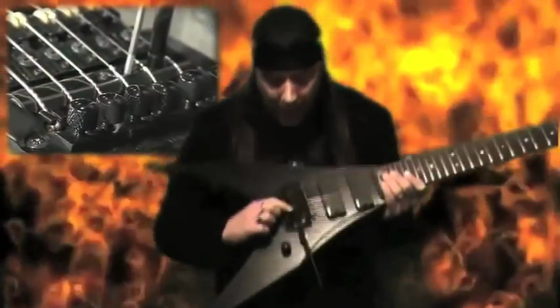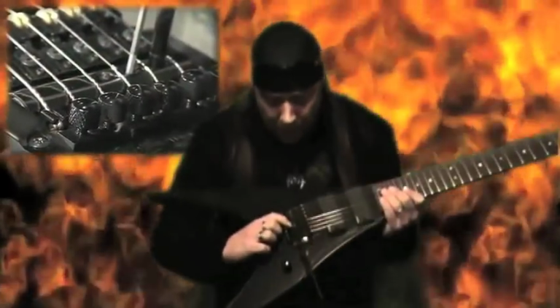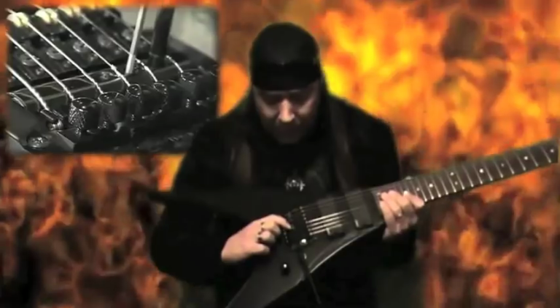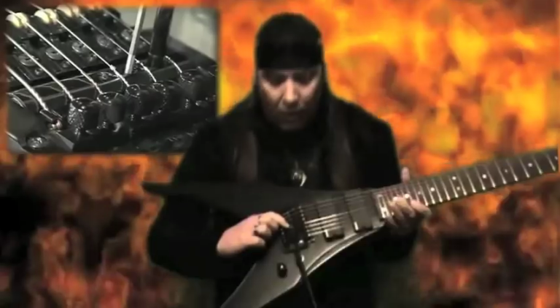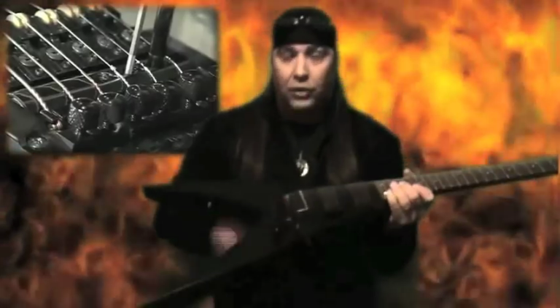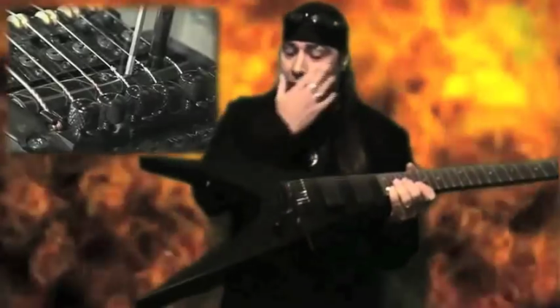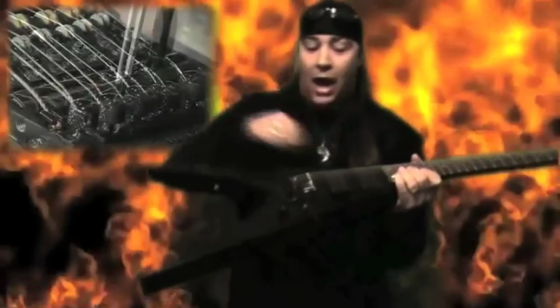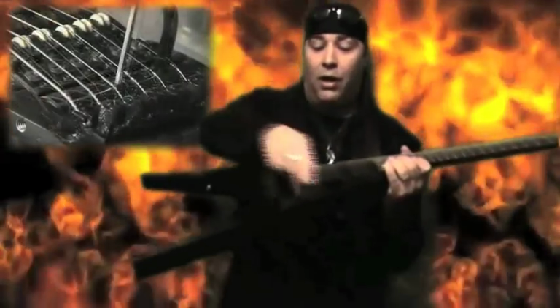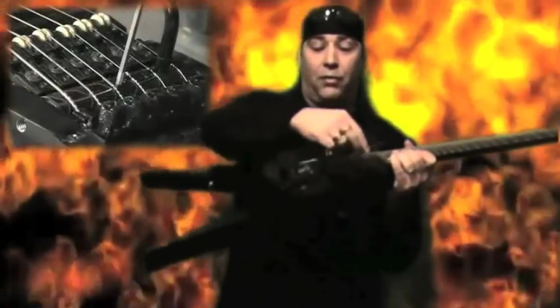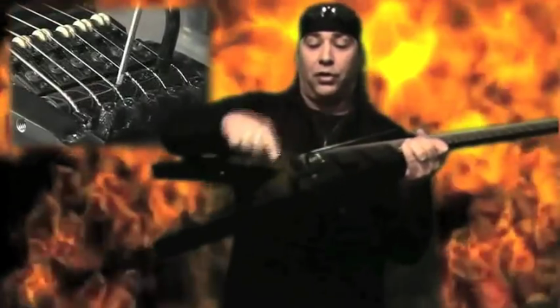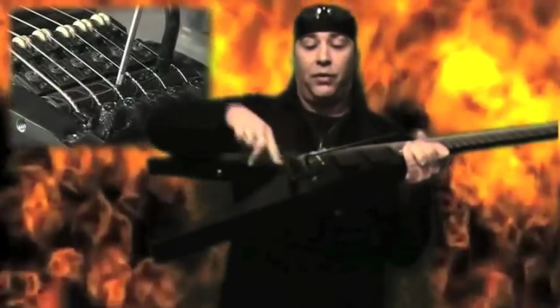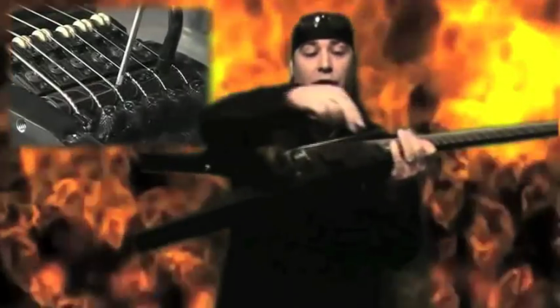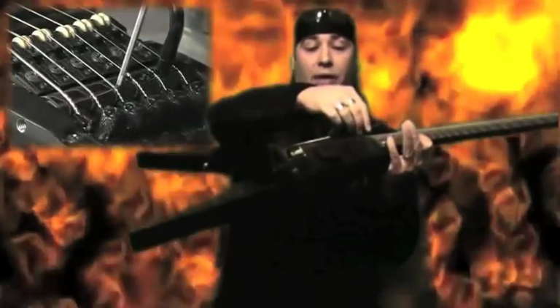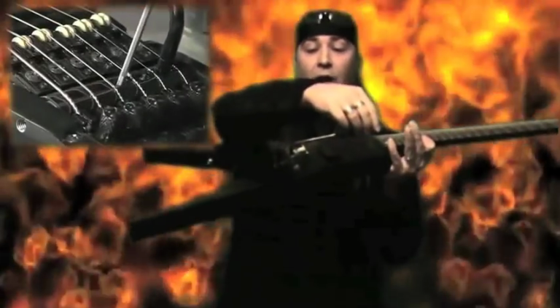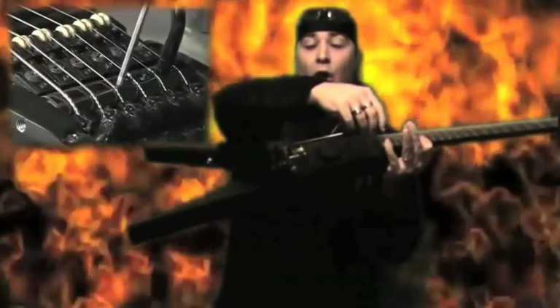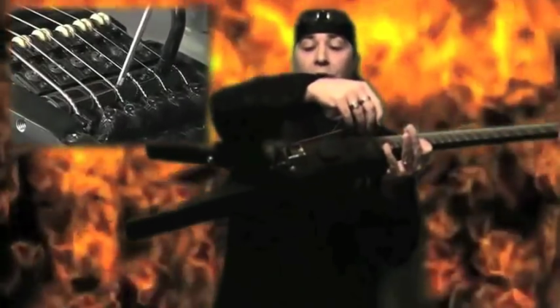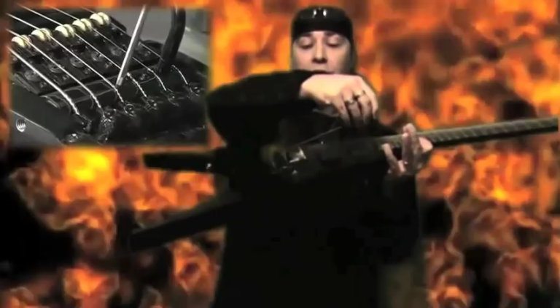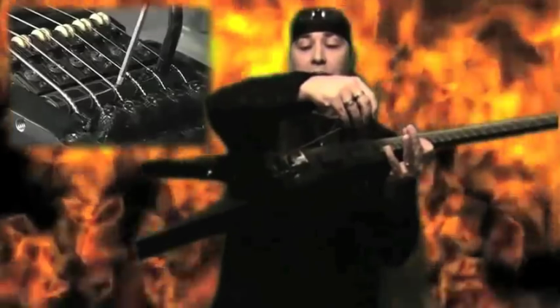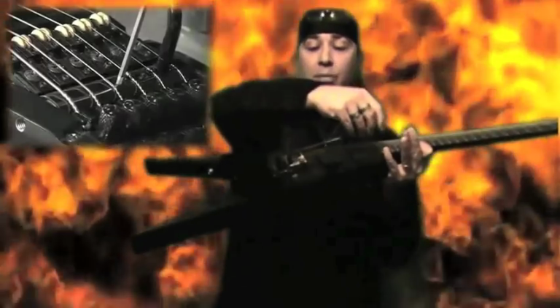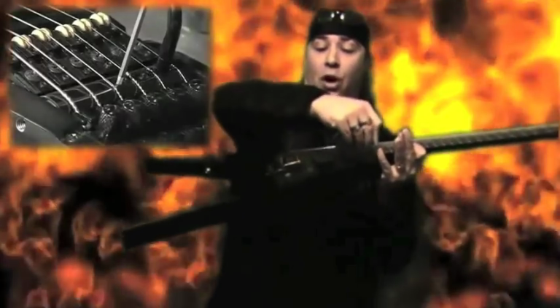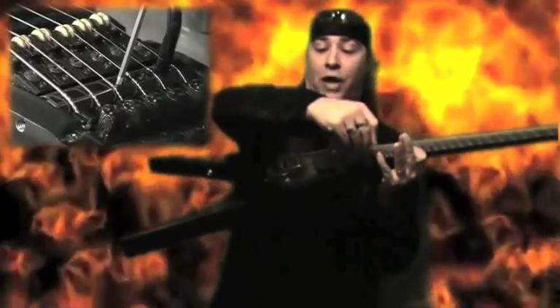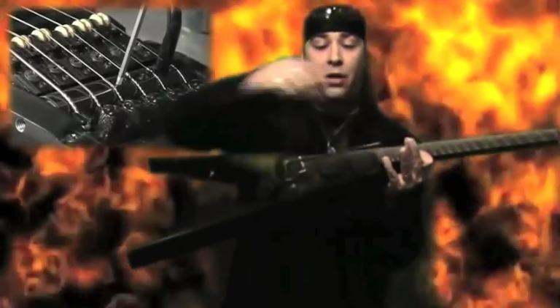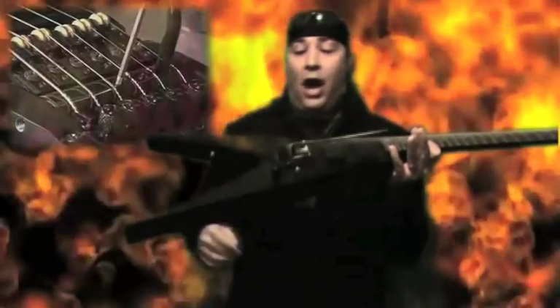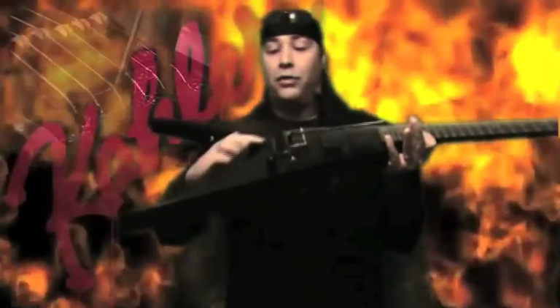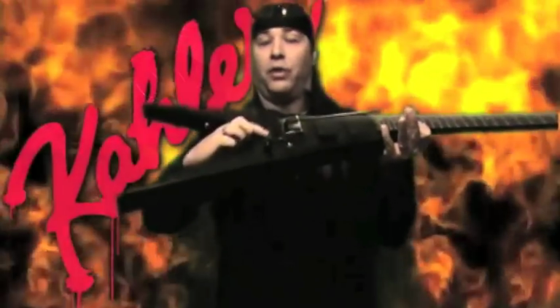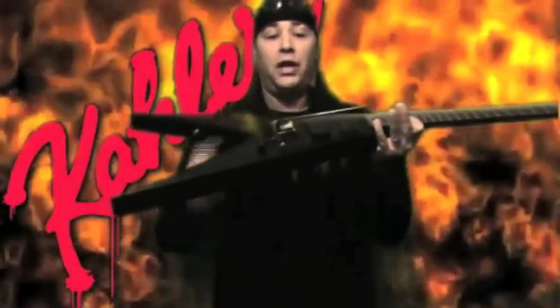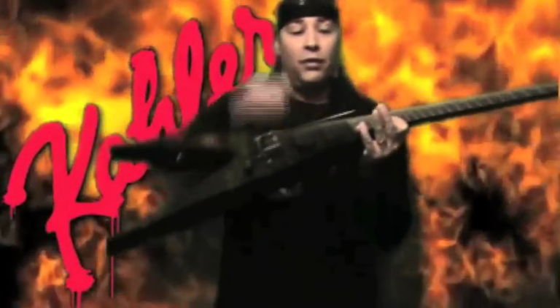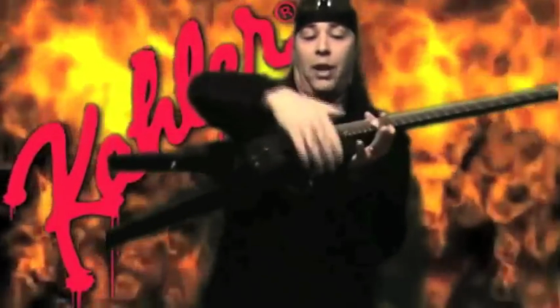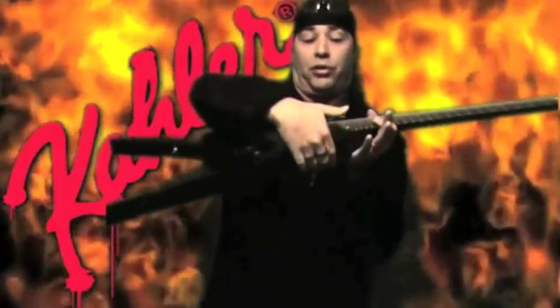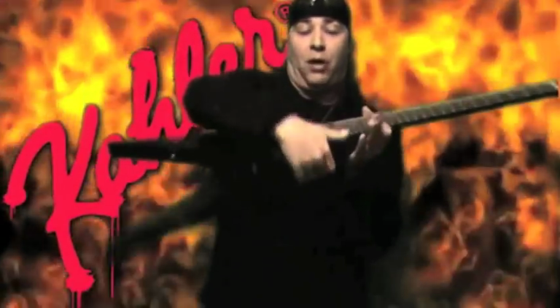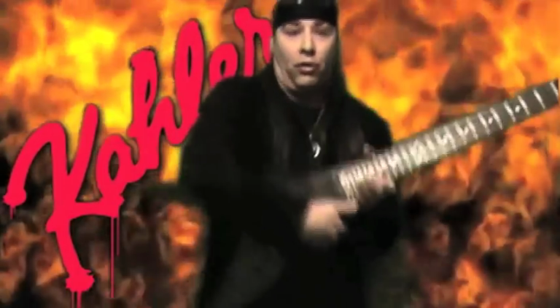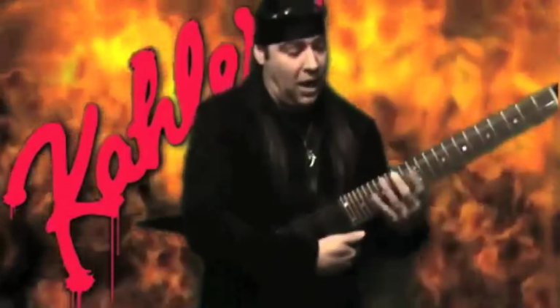The one in the middle will adjust how the tremolo sits — if you want it straight, flush, or if you want it sitting back more or down. I use it where it's sitting level, so when I push the bar all the way down...